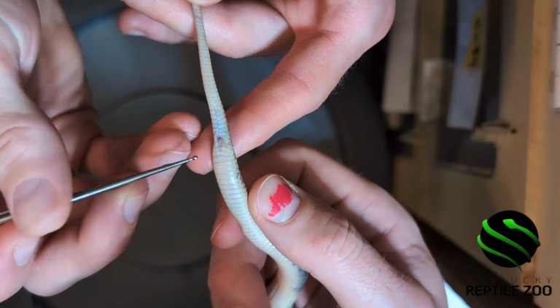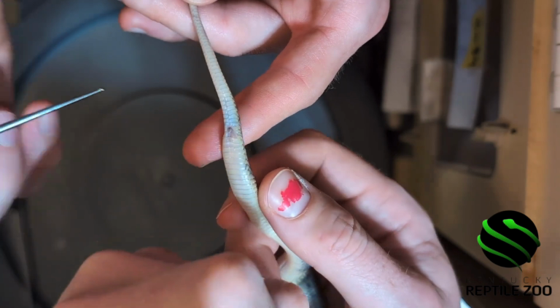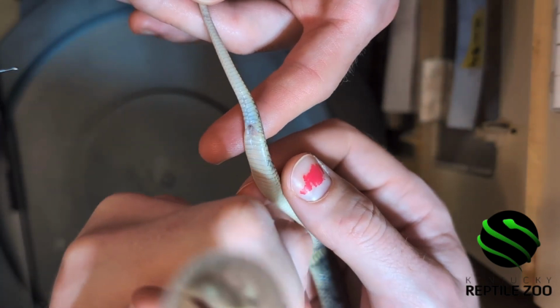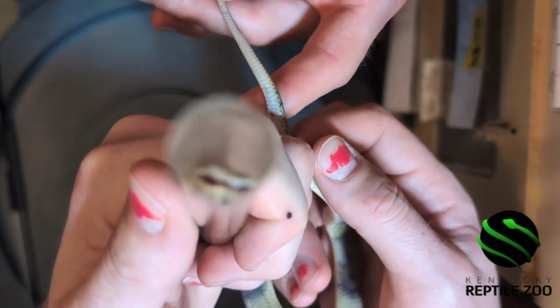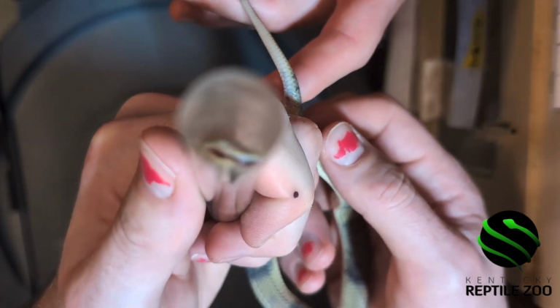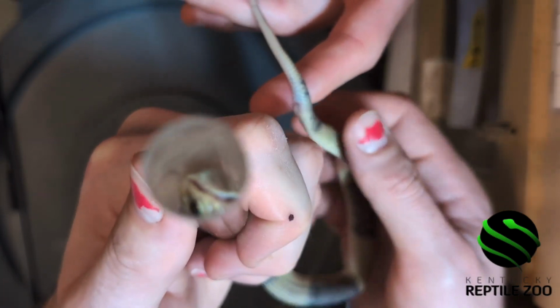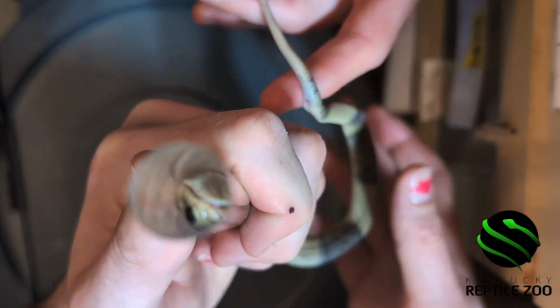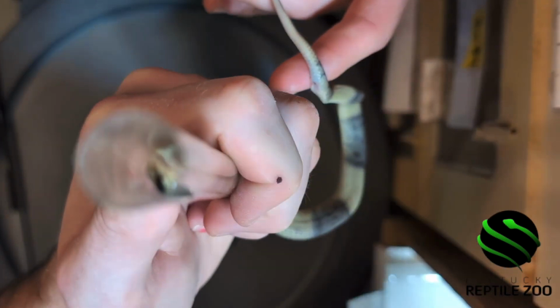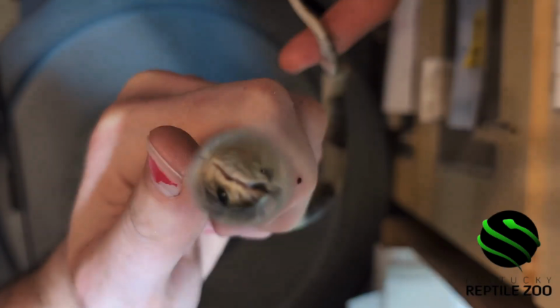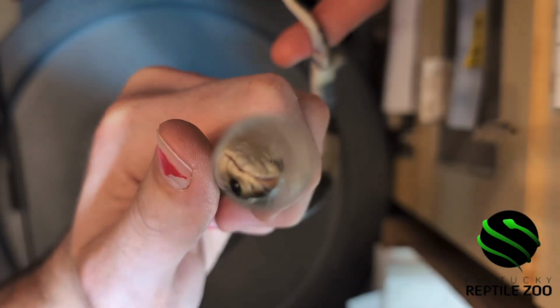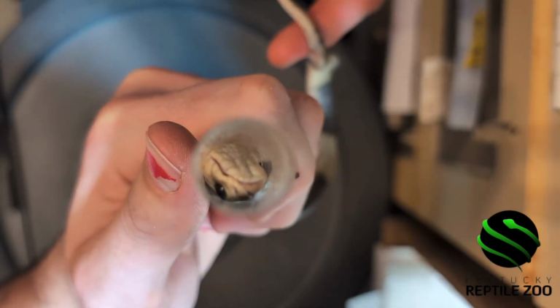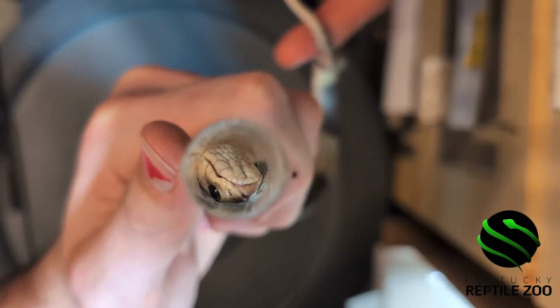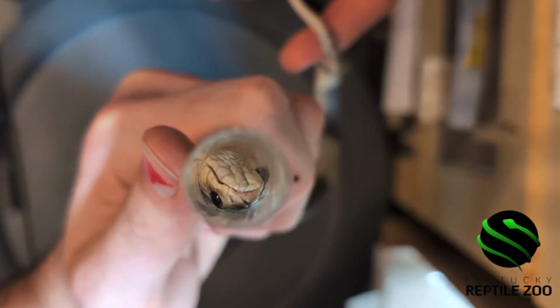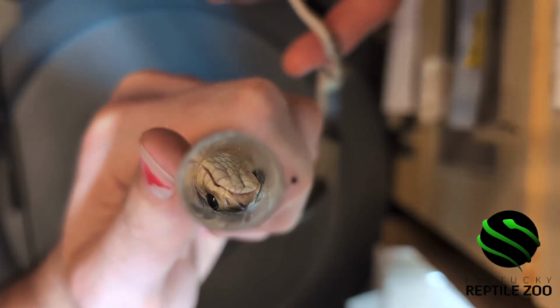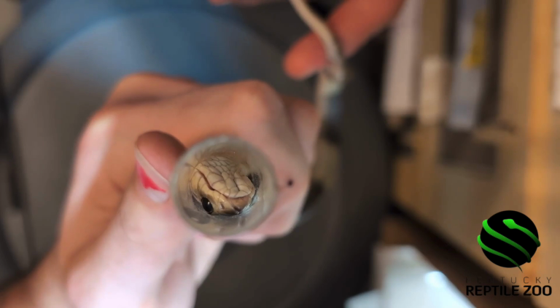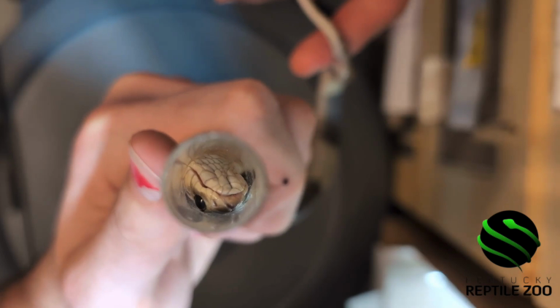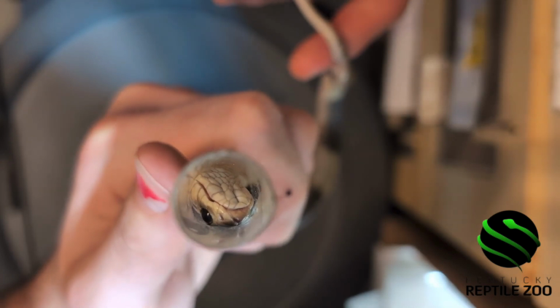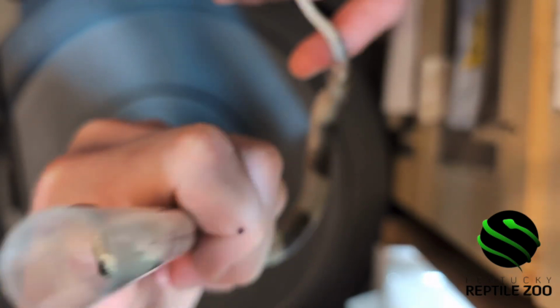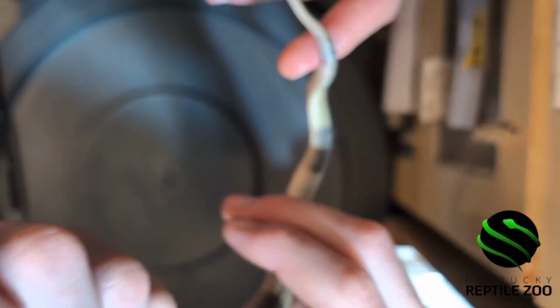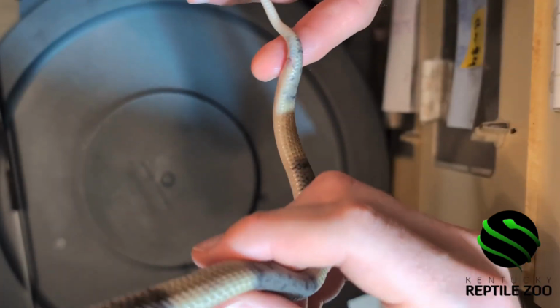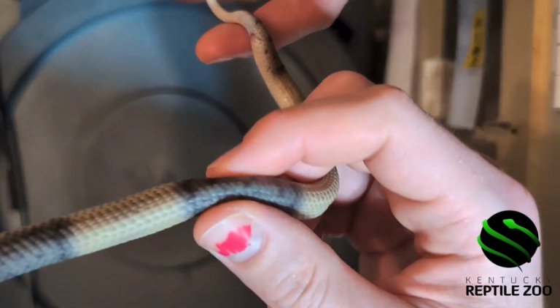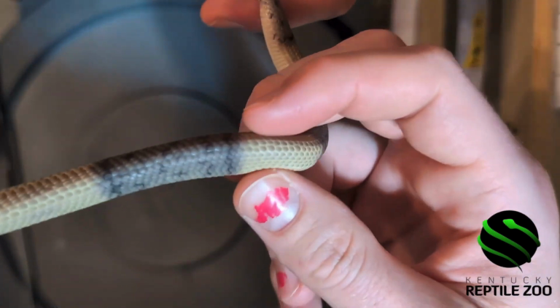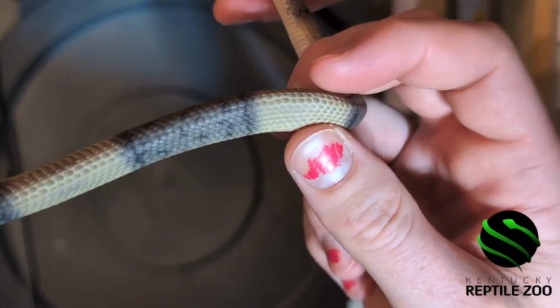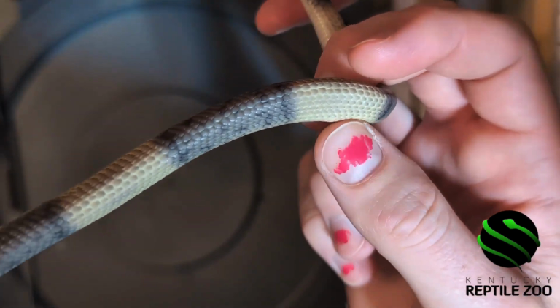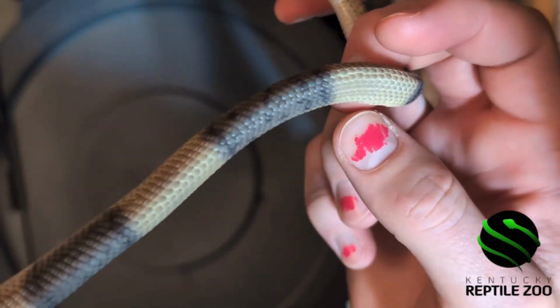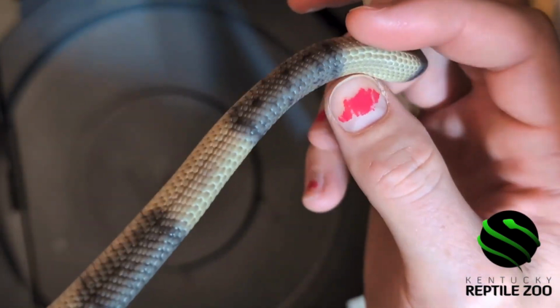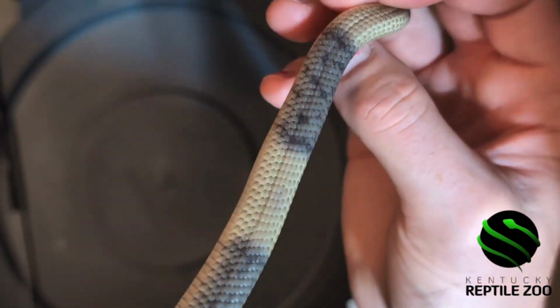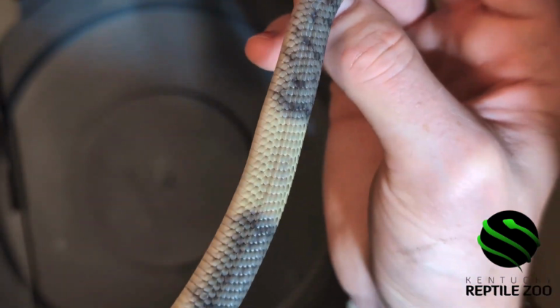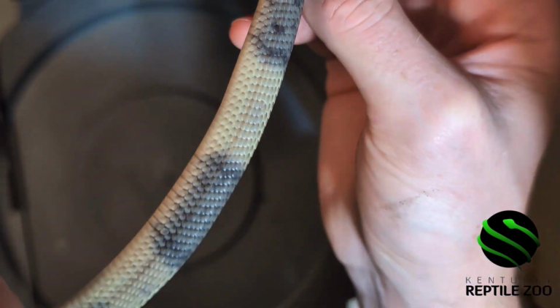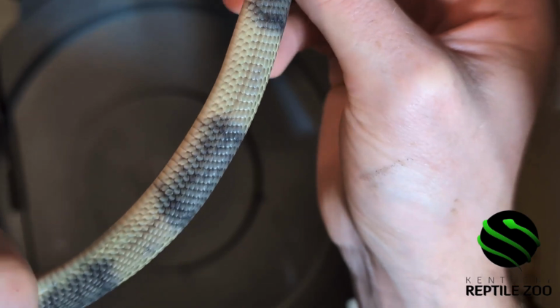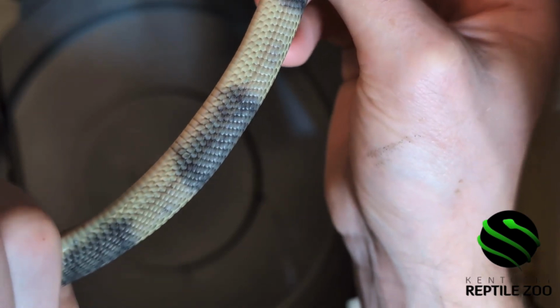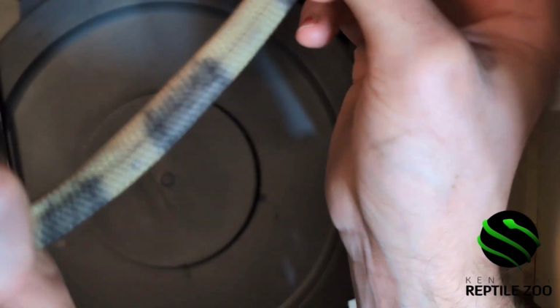Here's the pretty face of the snake. They're very, very pretty individuals. This is one that we're looking to keep because of her light color.